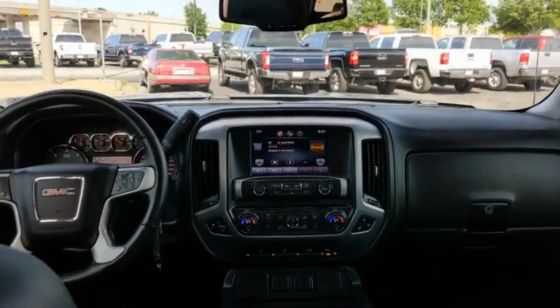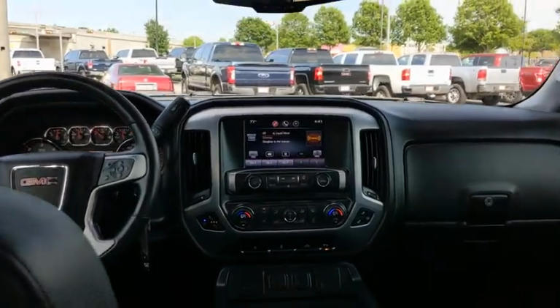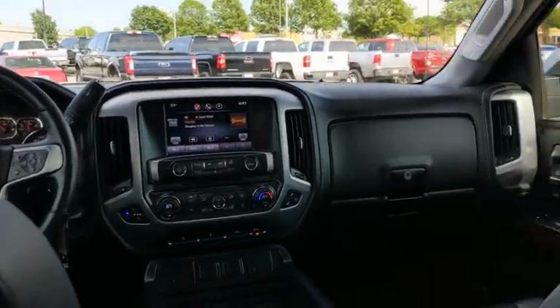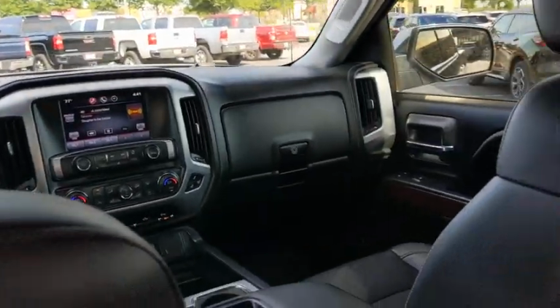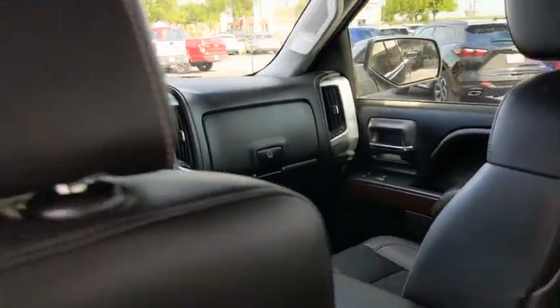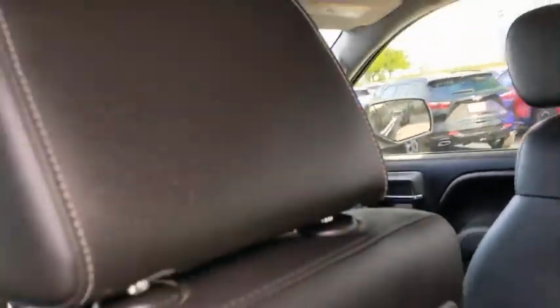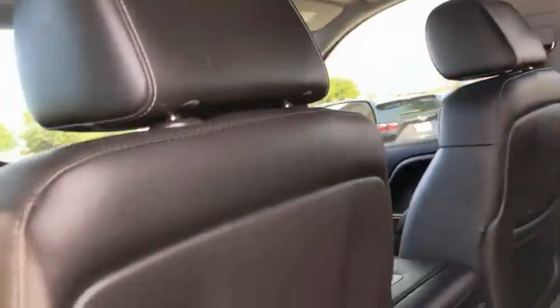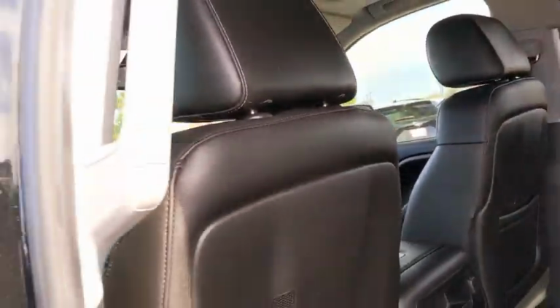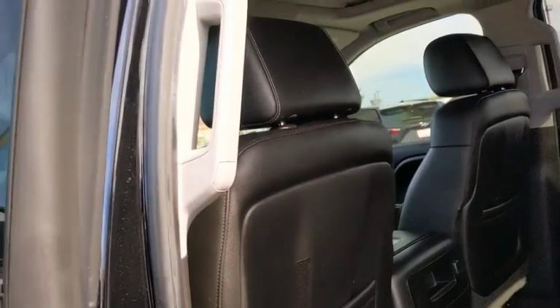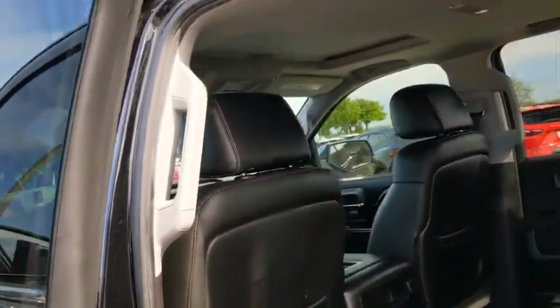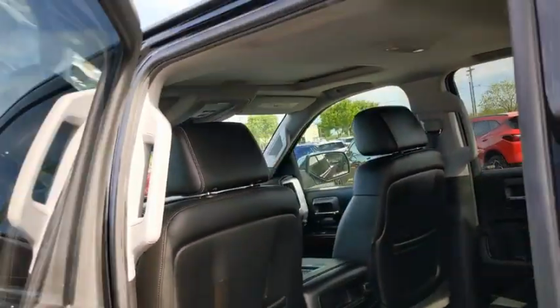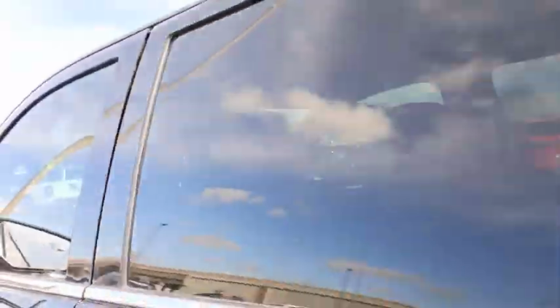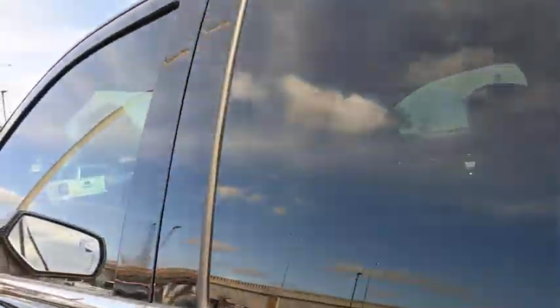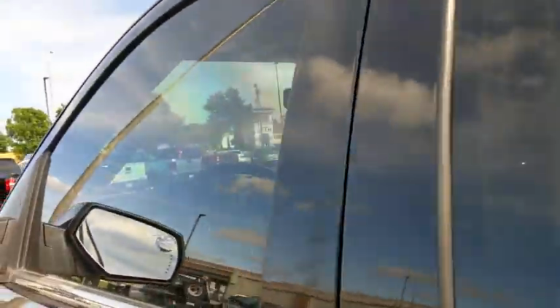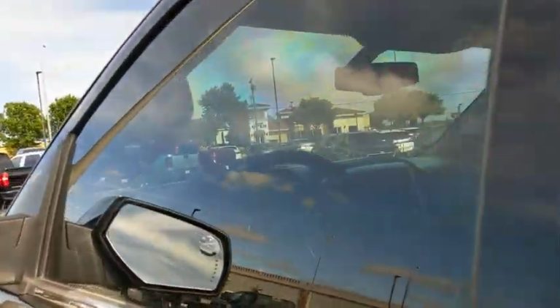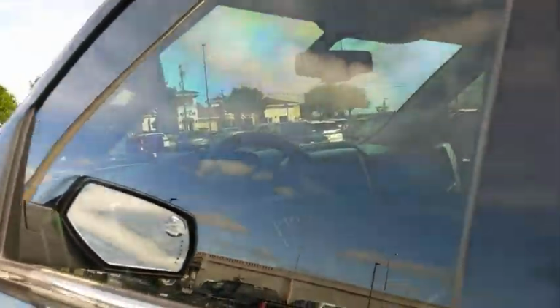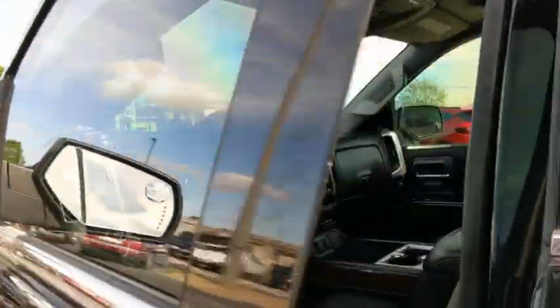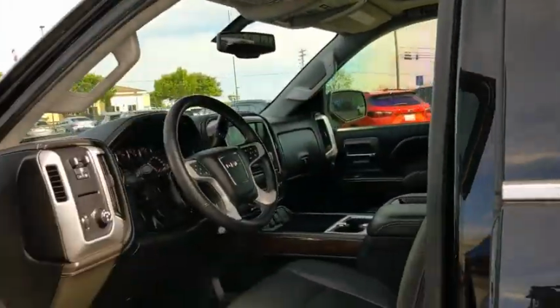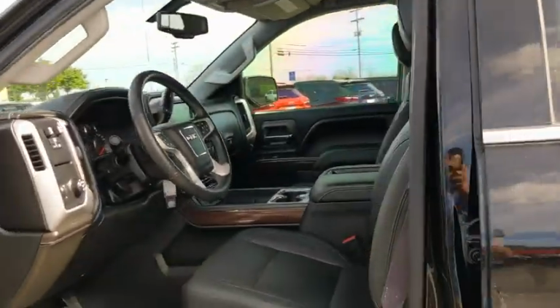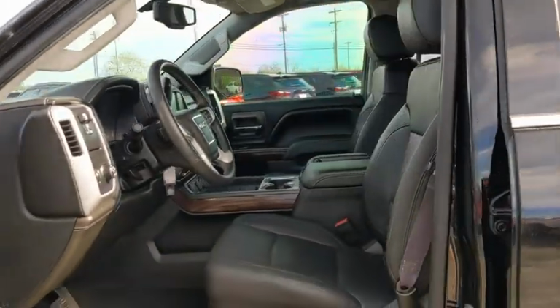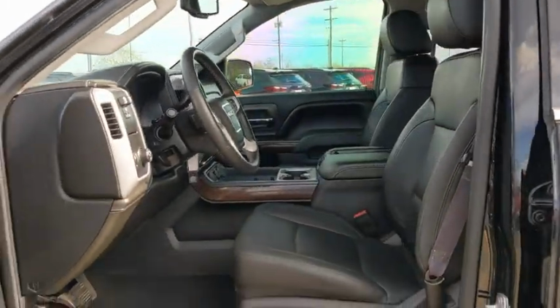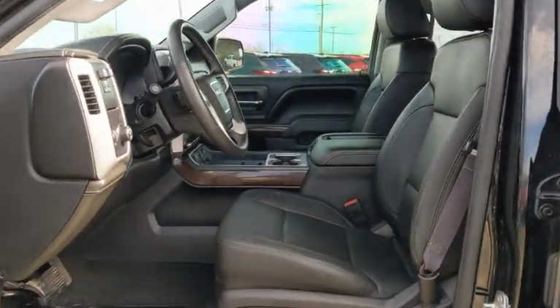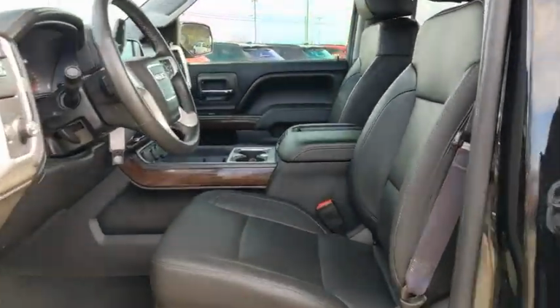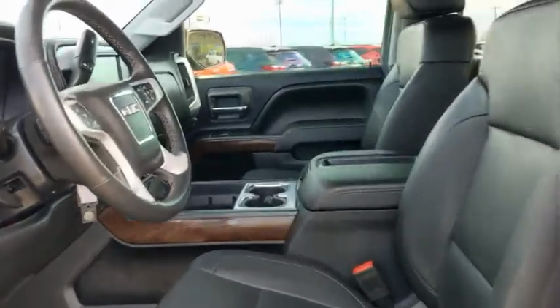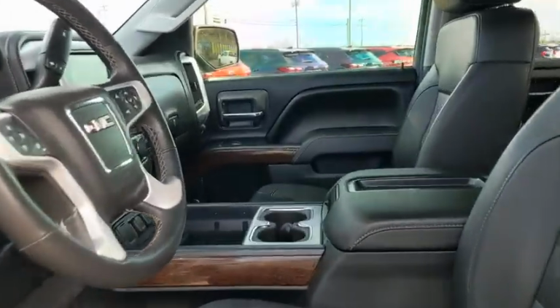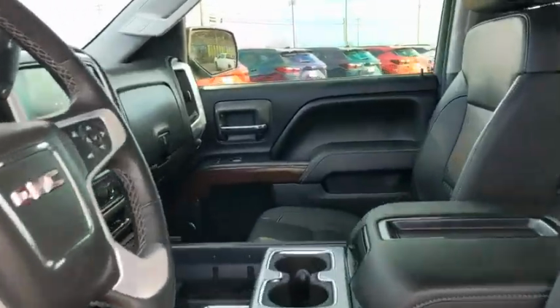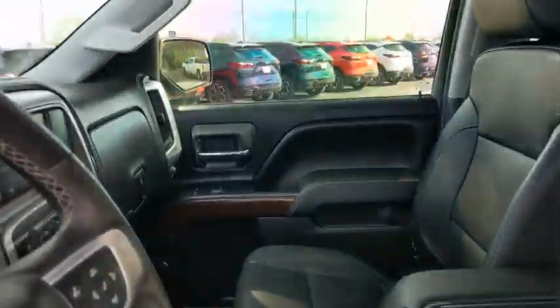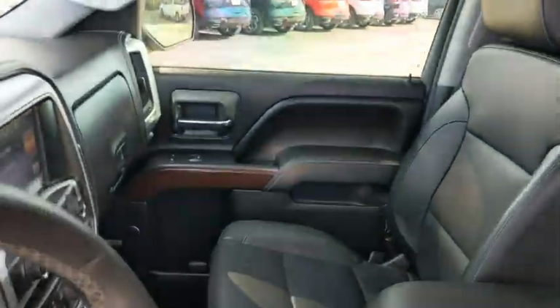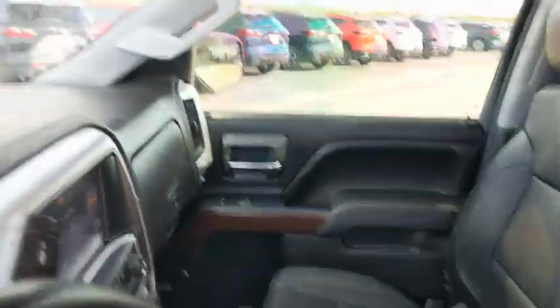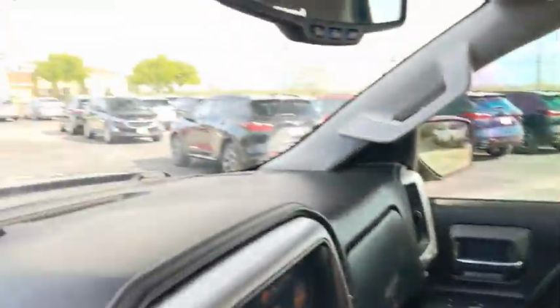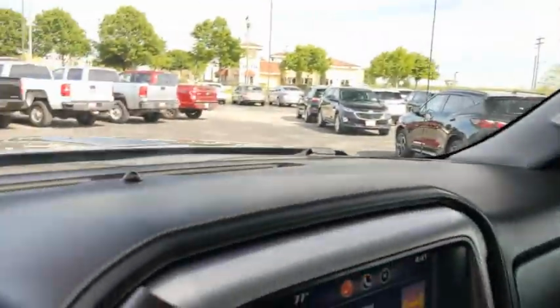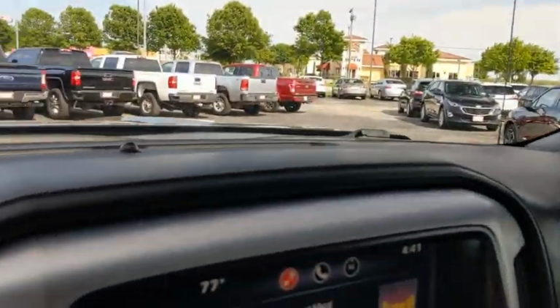Leather-wrapped steering wheel, power steering, adjustable steering wheel, cruise control, floor mat, aluminum wheels, four-wheel disc brakes, auto-dimming rear-view mirror, universal garage door opener.